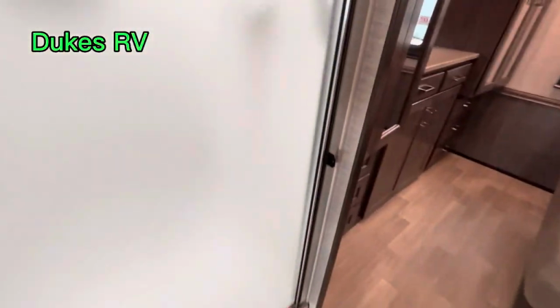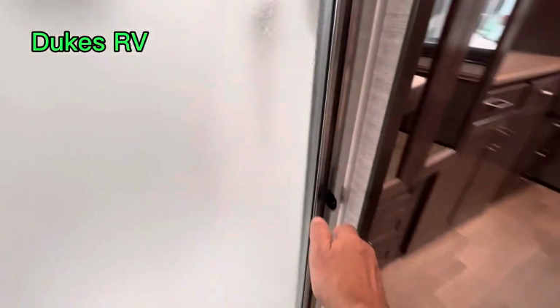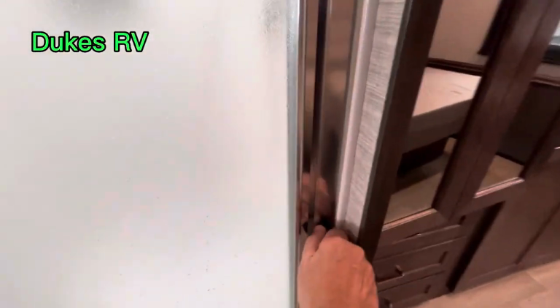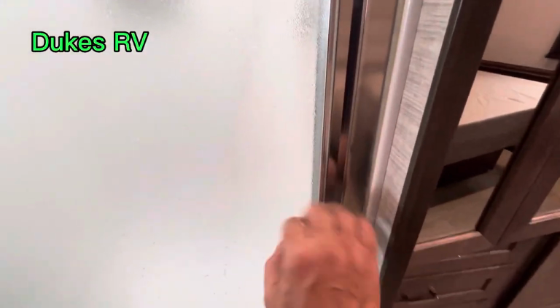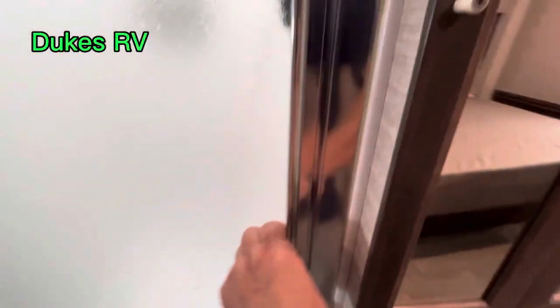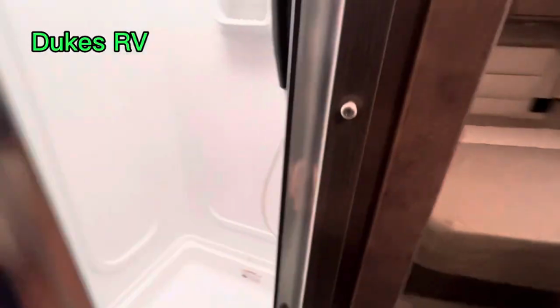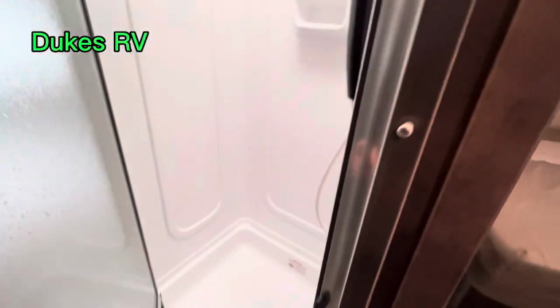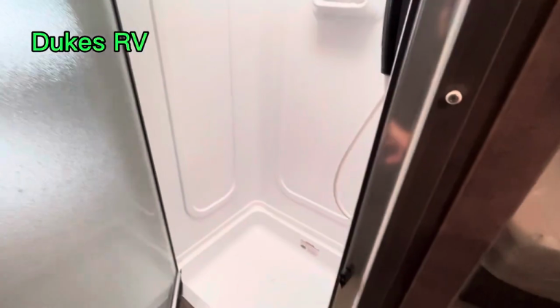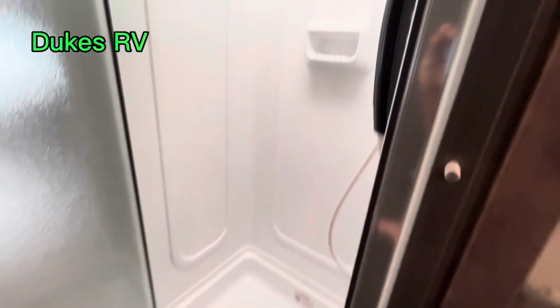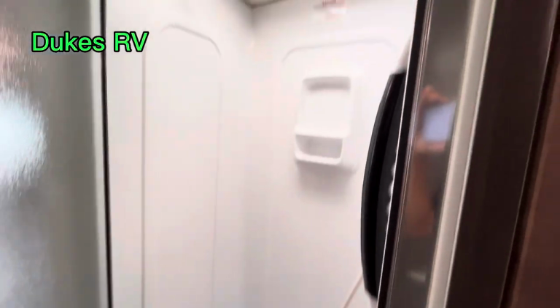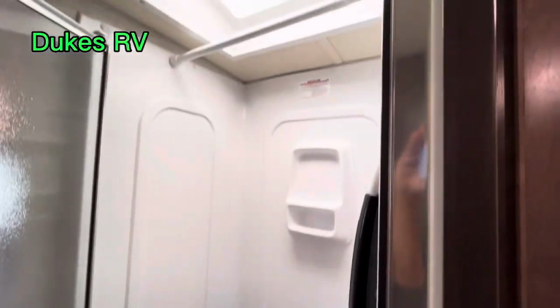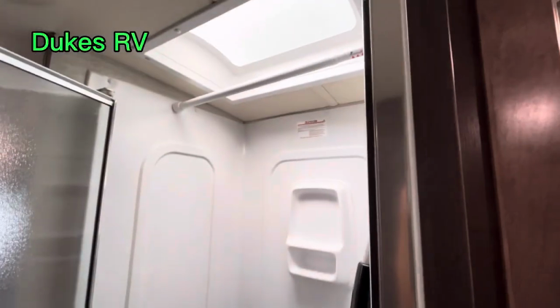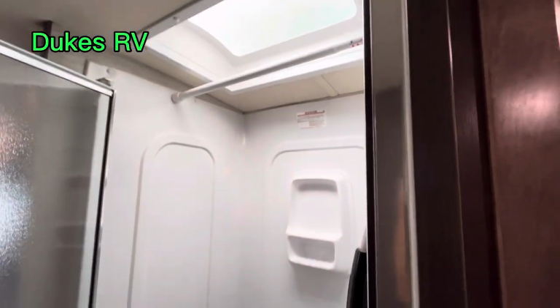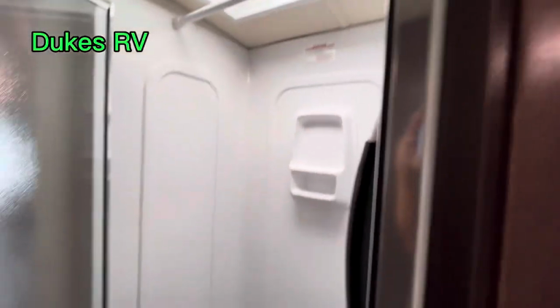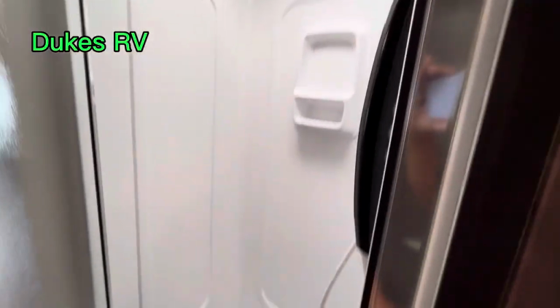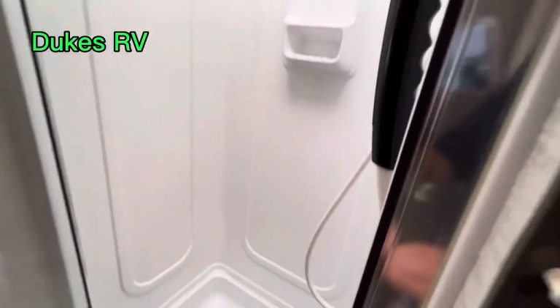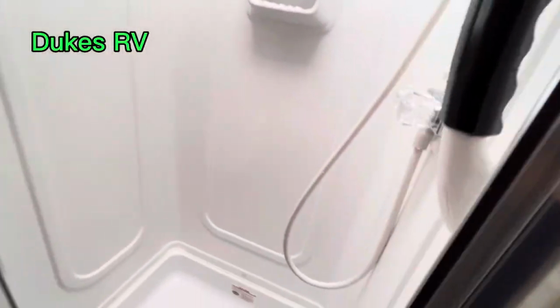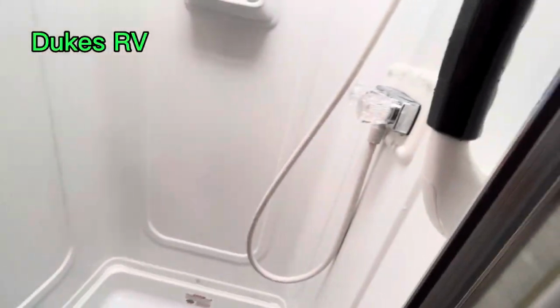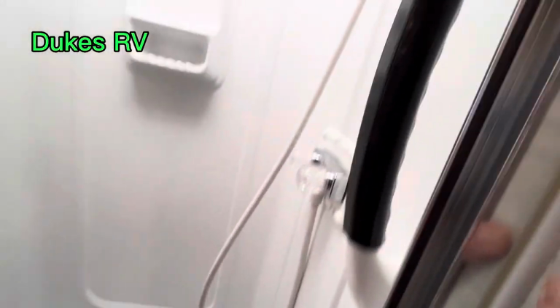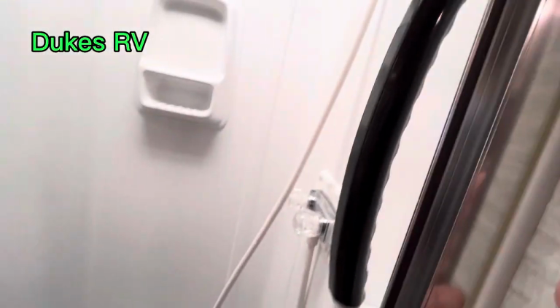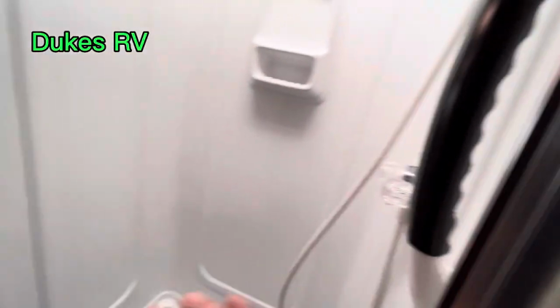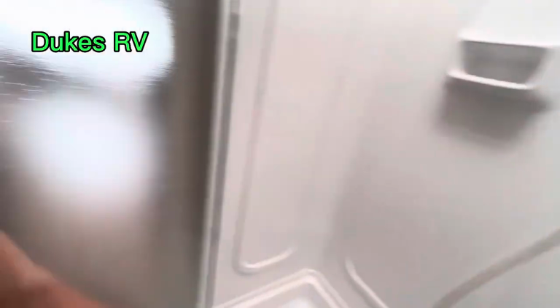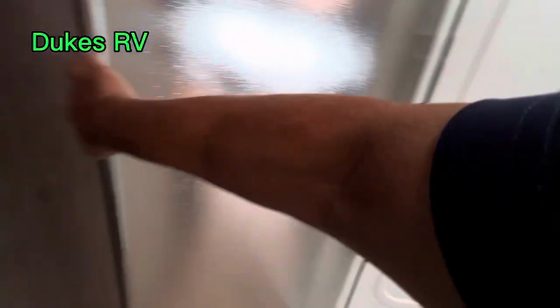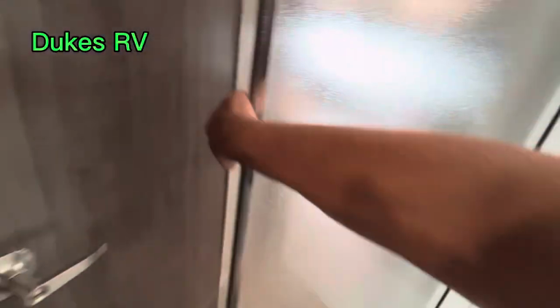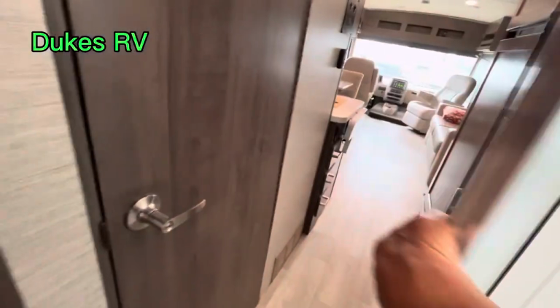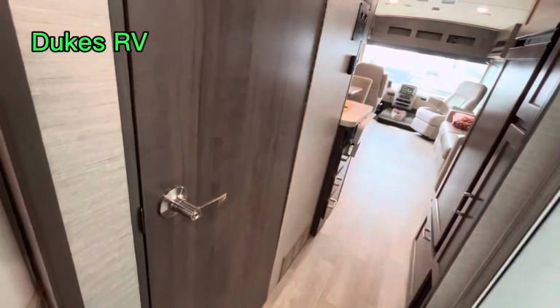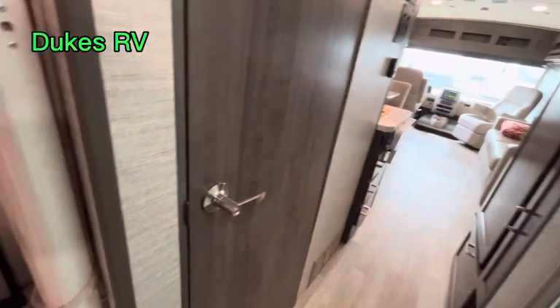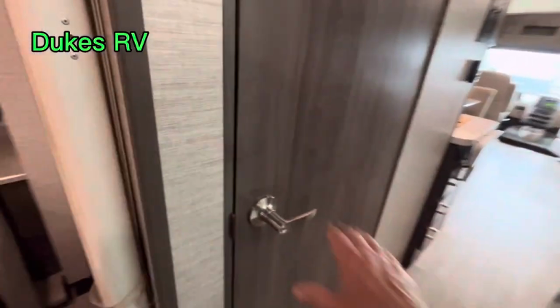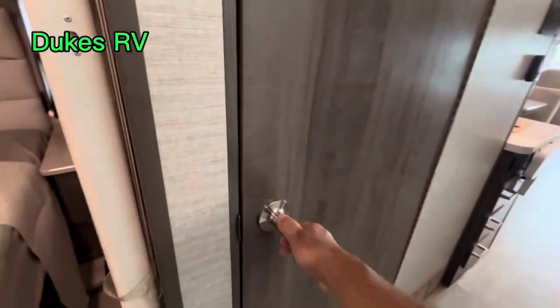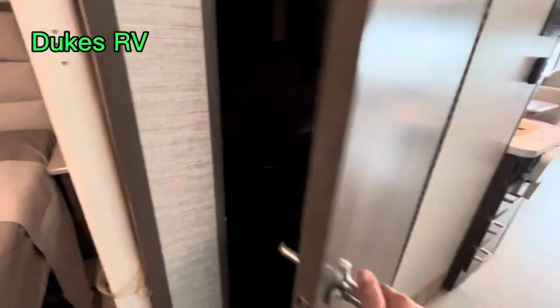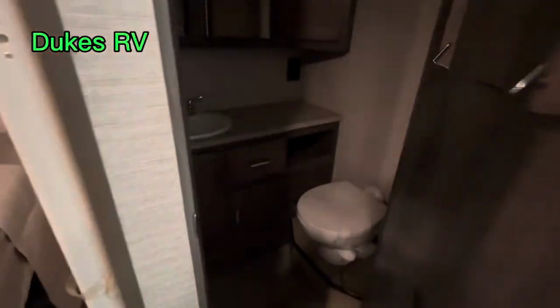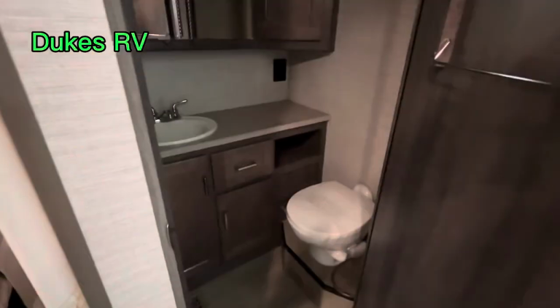This one has a split bath, so it's got a shower over here by itself, which I like. It's got that big skylight. You see that rod there — you can hang up clothes, drip dry some clothes, bathe in suits, or if you're doing some wash out on the road.